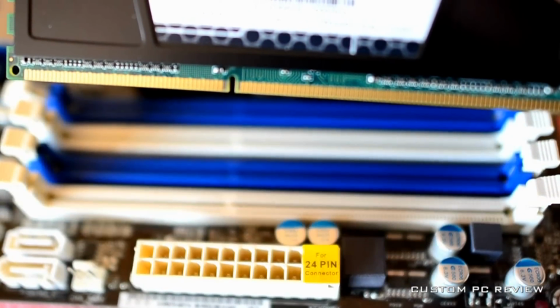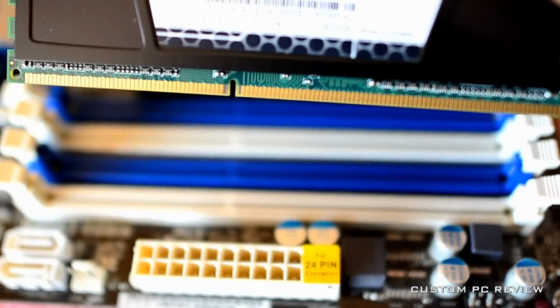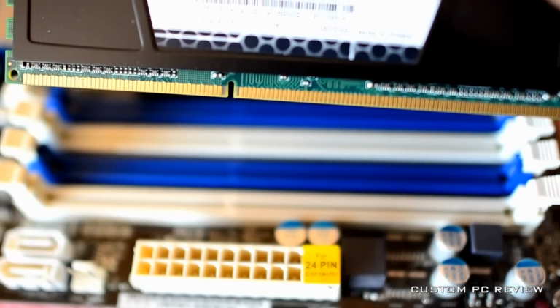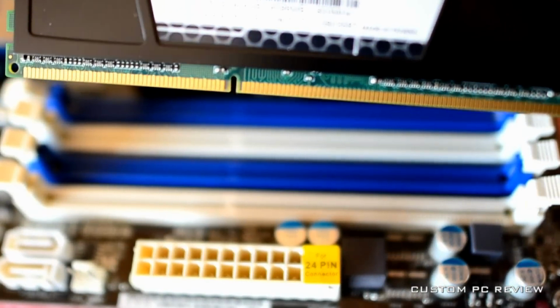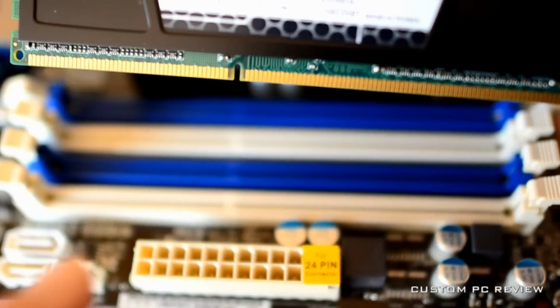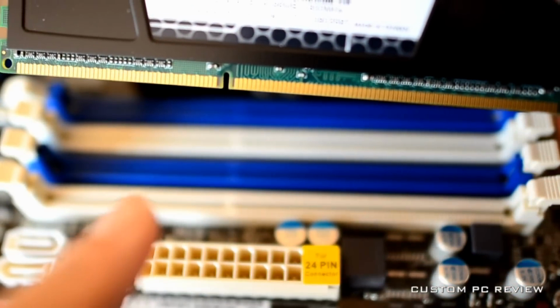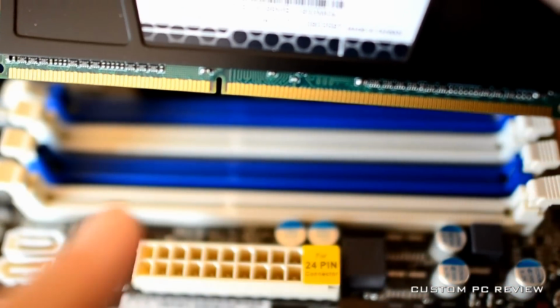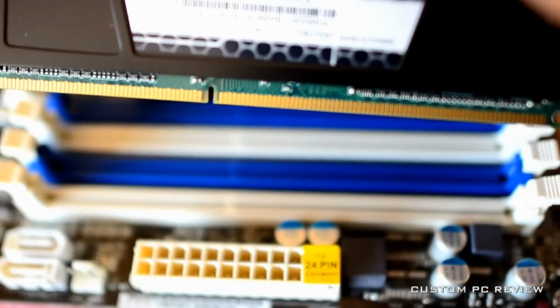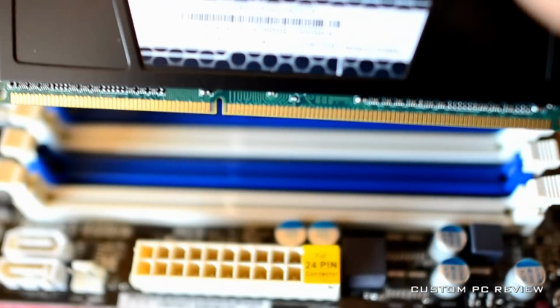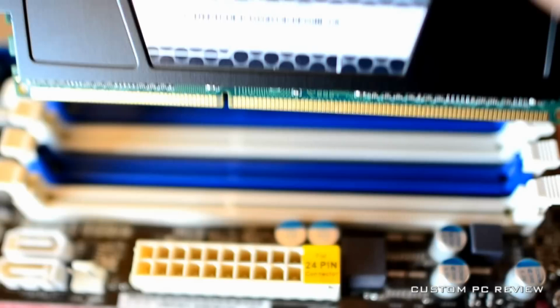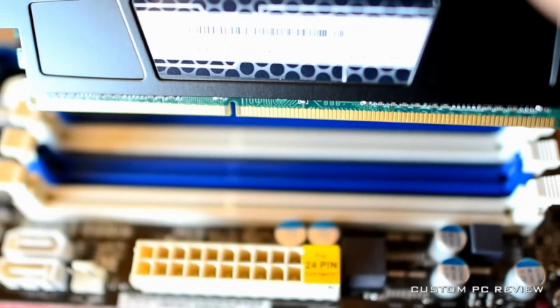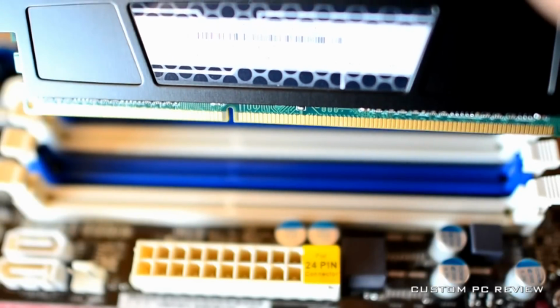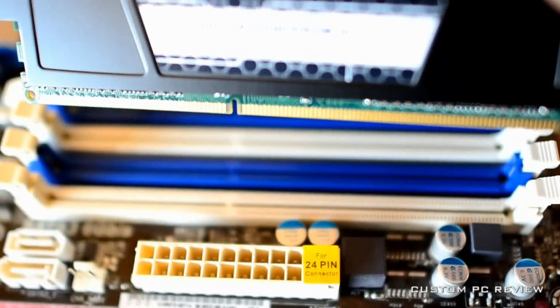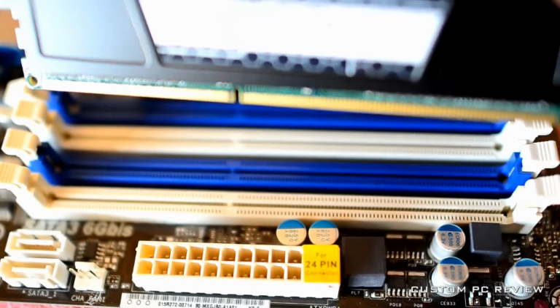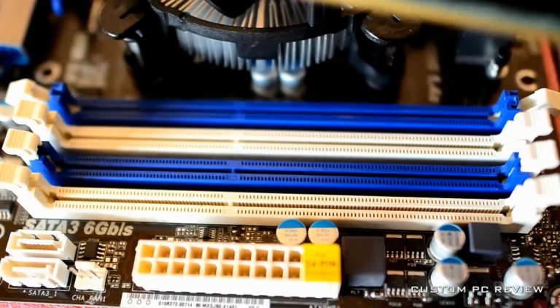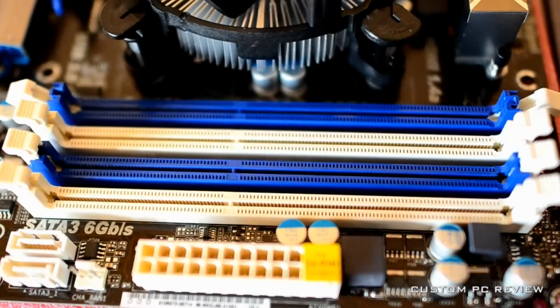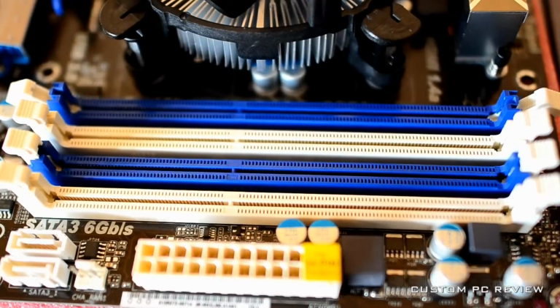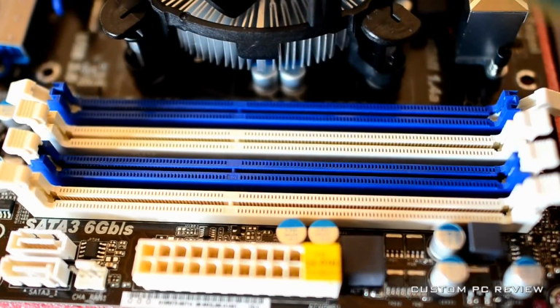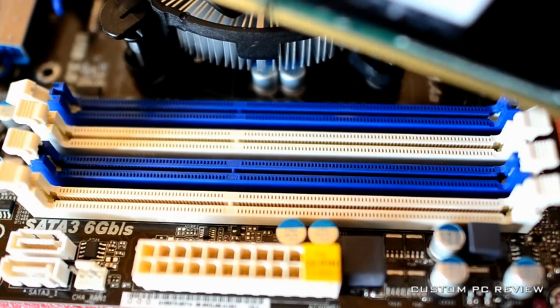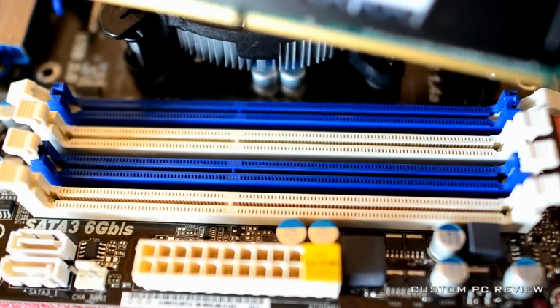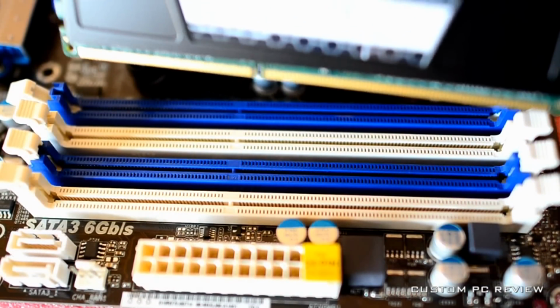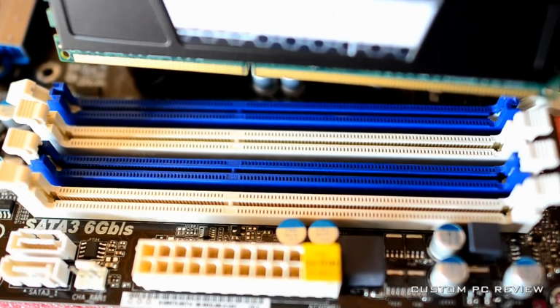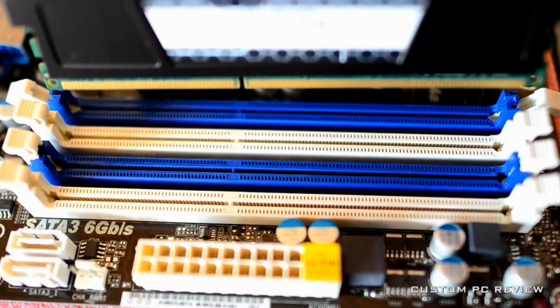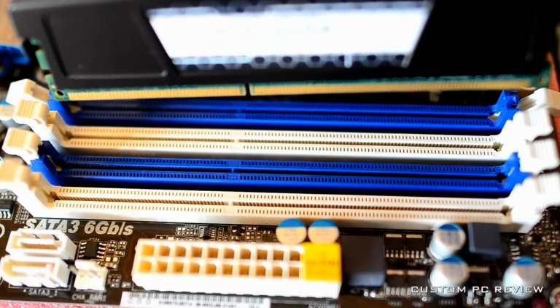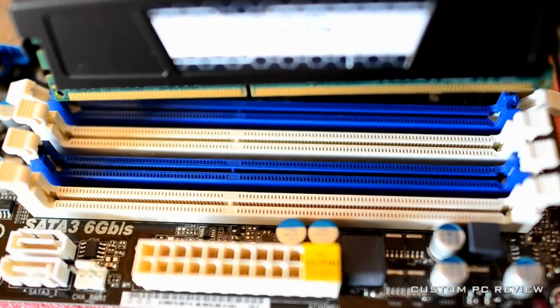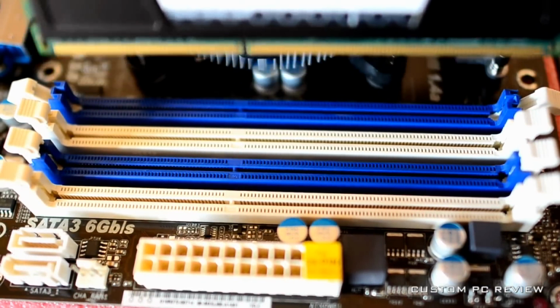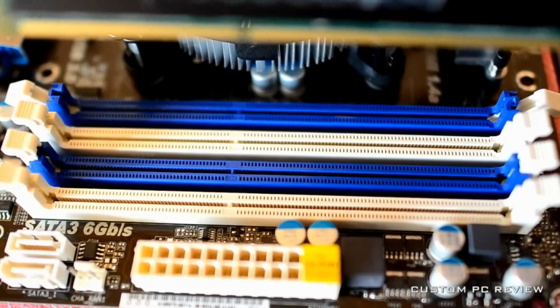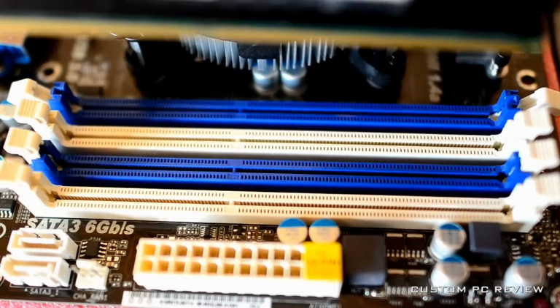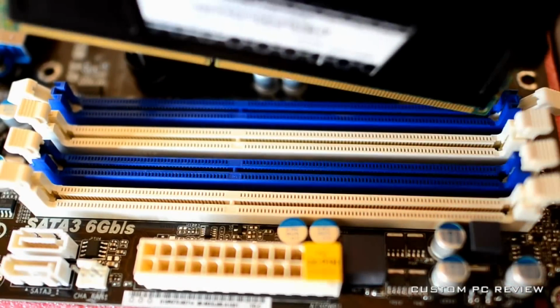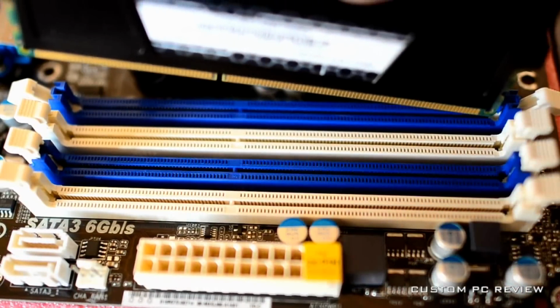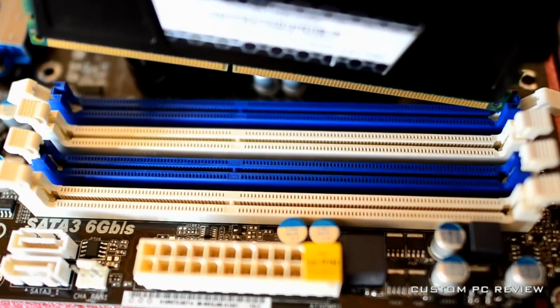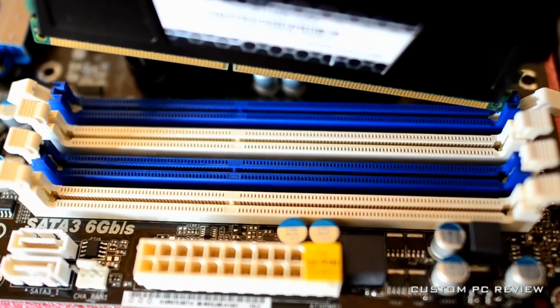There should be text on the motherboard itself identifying the memory slots. On this particular motherboard, we will install the memory into the first two slots. This will allow us to fully utilize dual-channel performance.